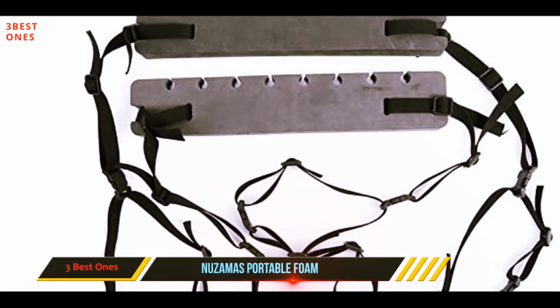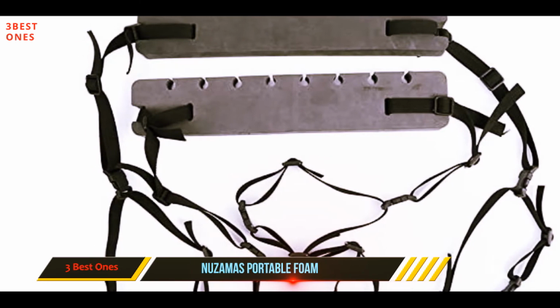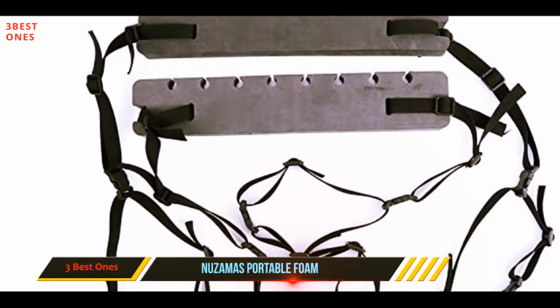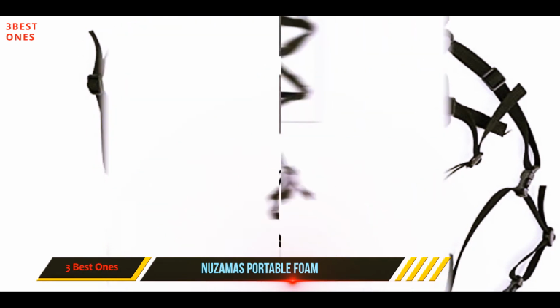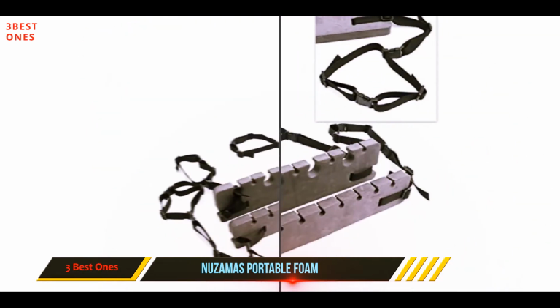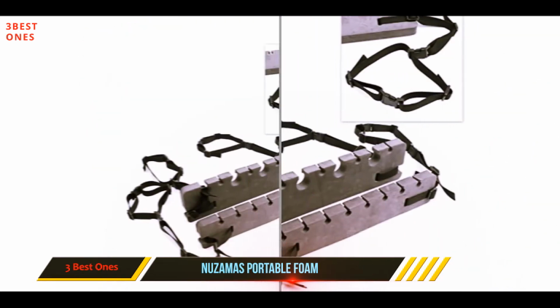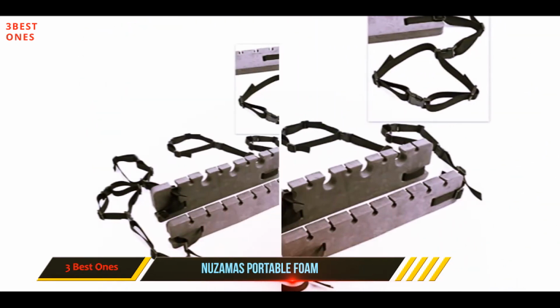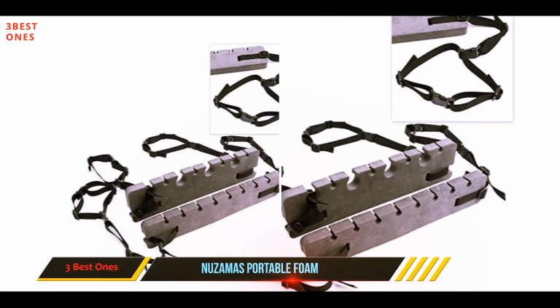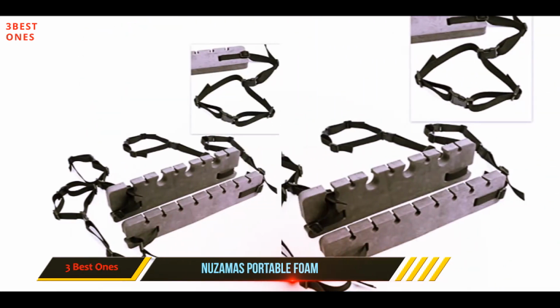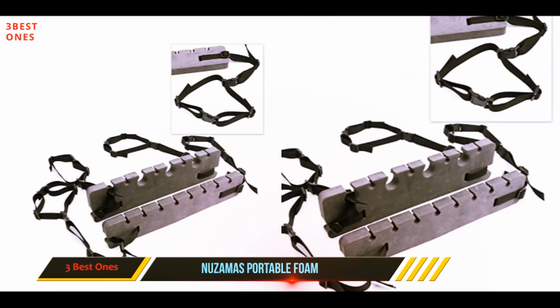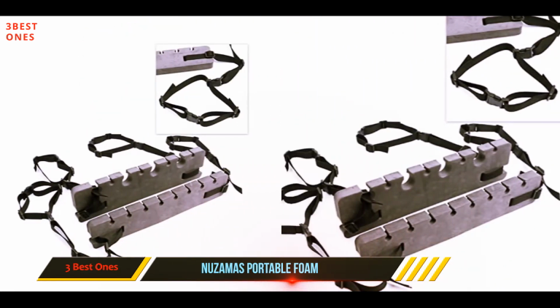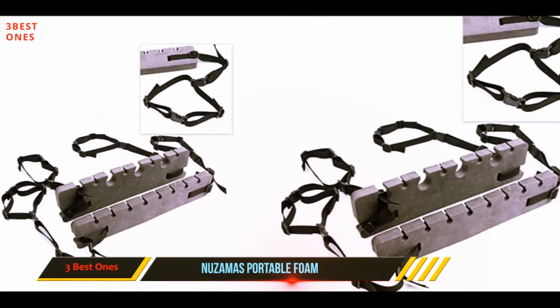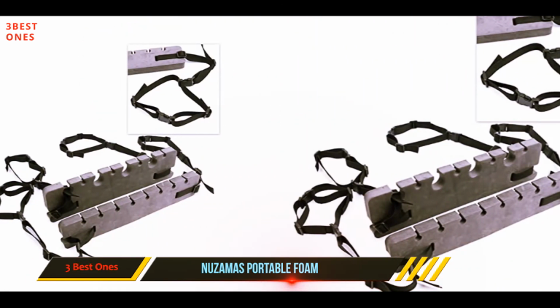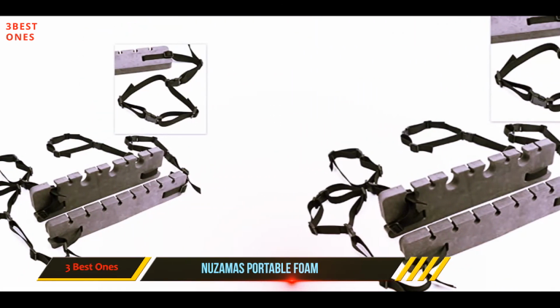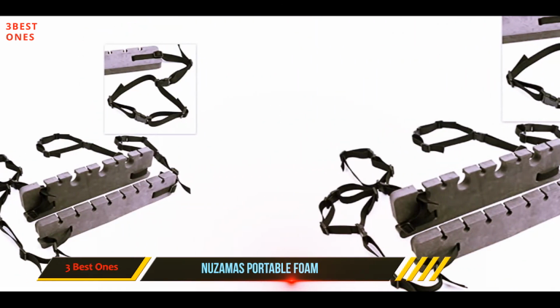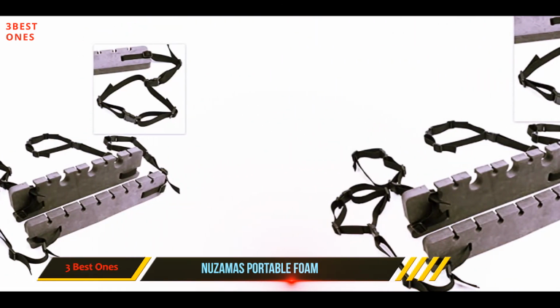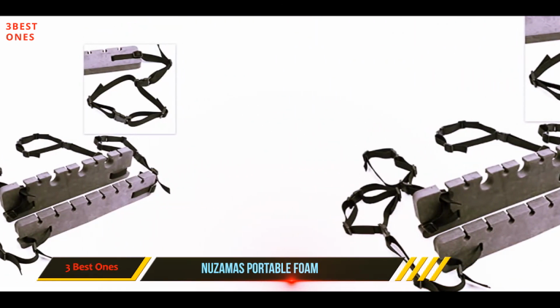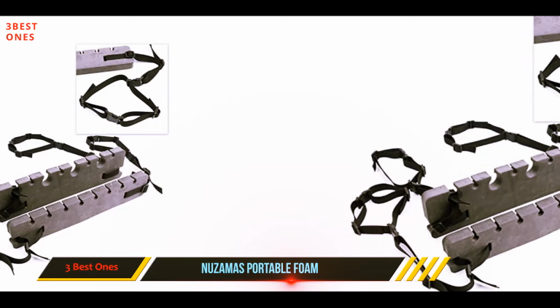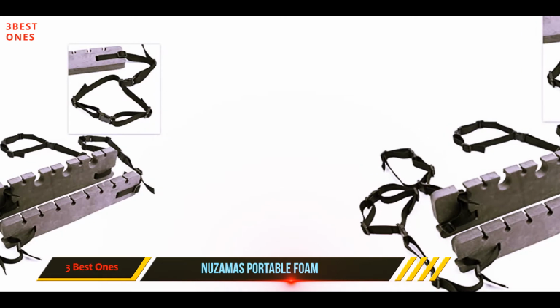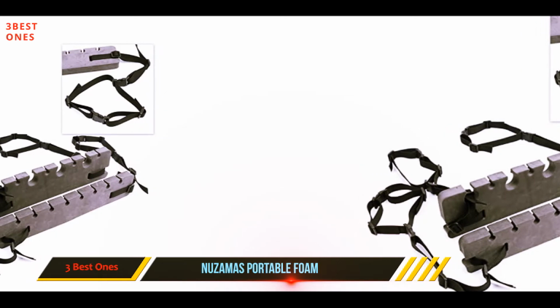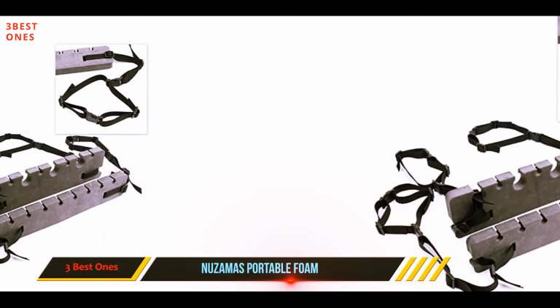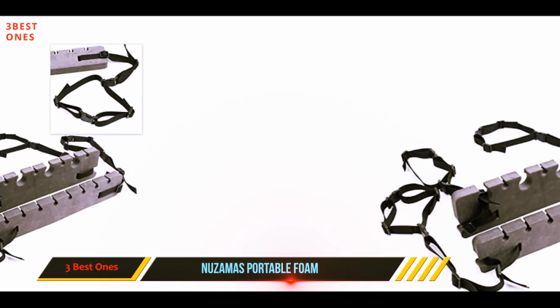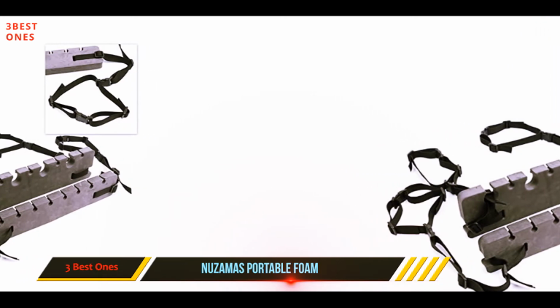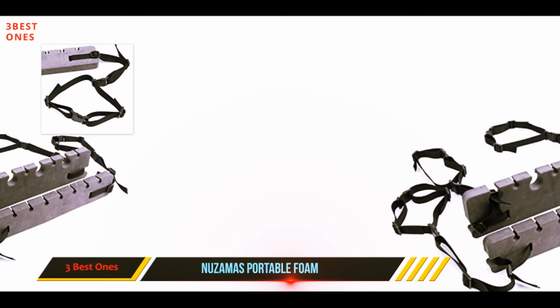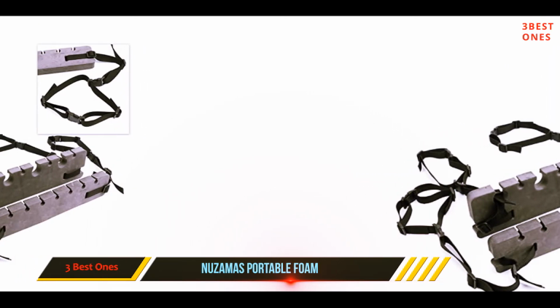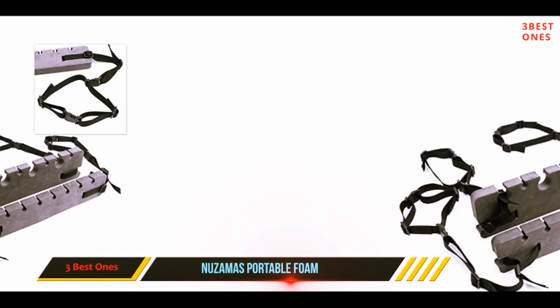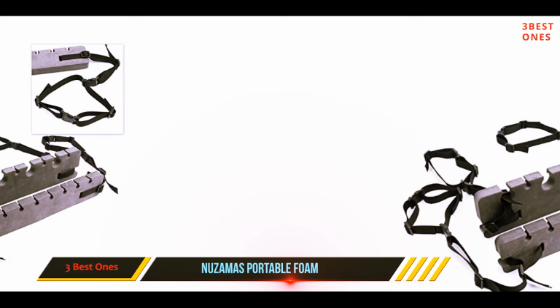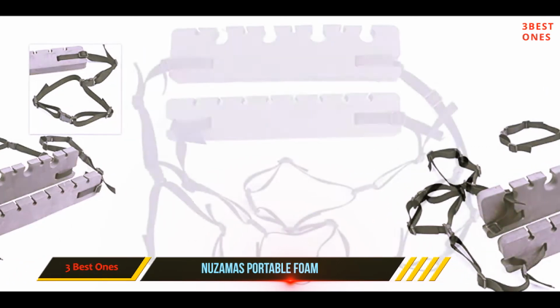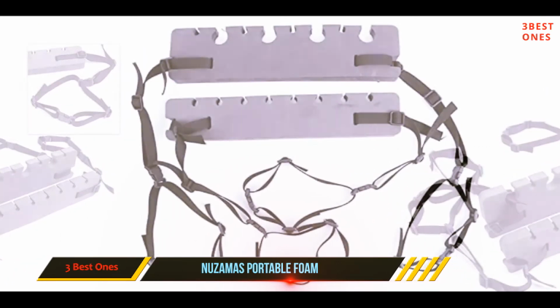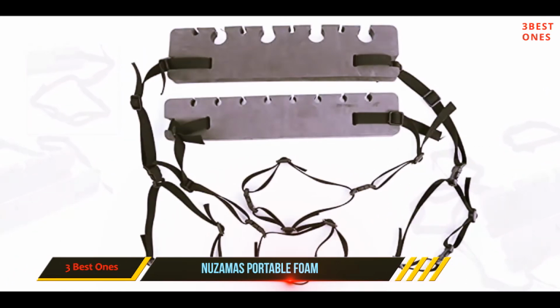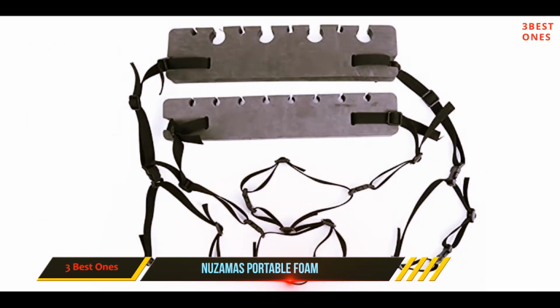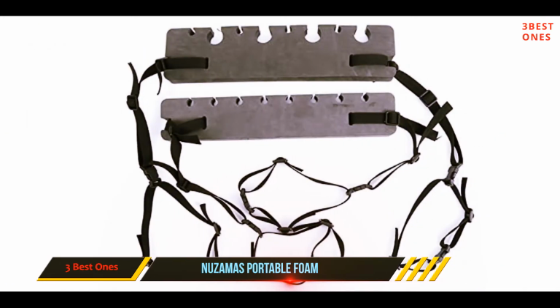If there are no handholds present, then modifying this rod holder to somehow hold tension shouldn't be too hard.